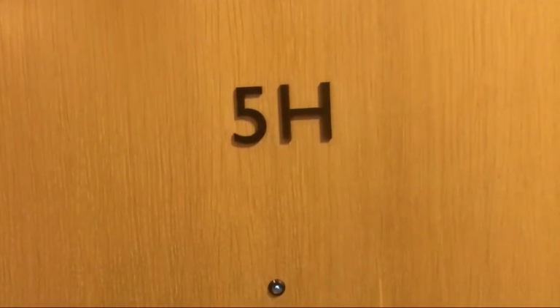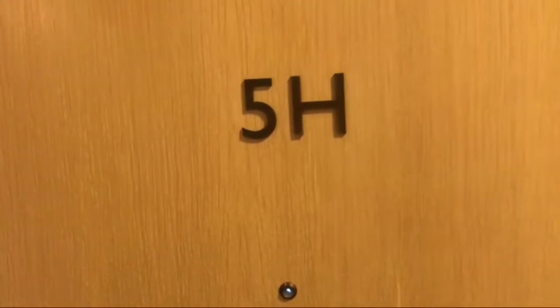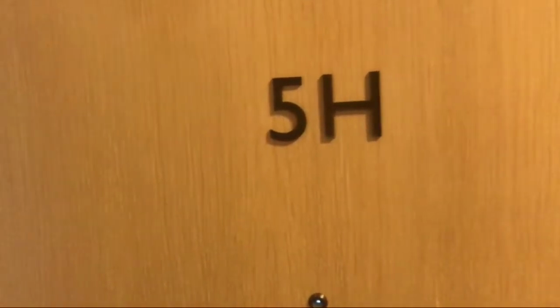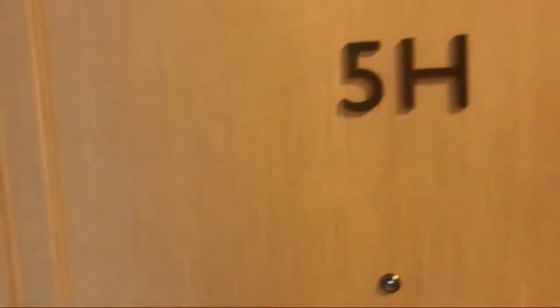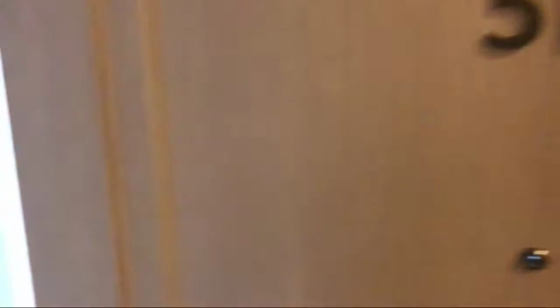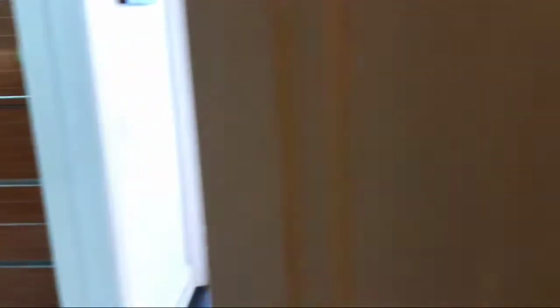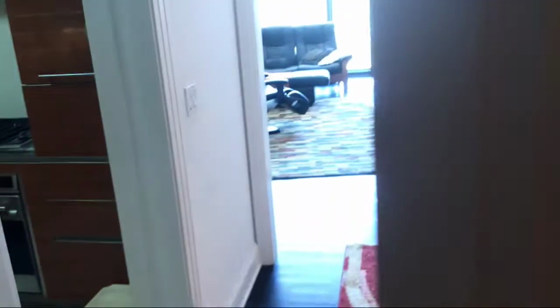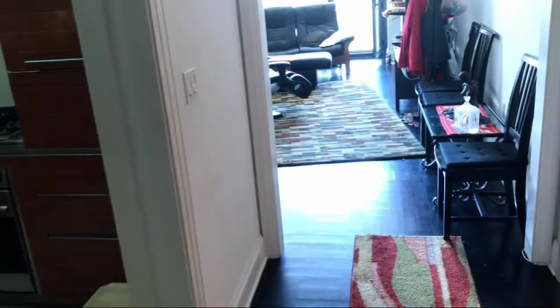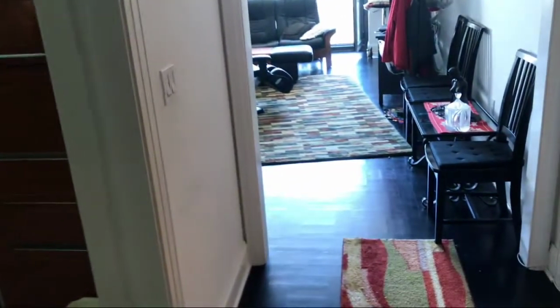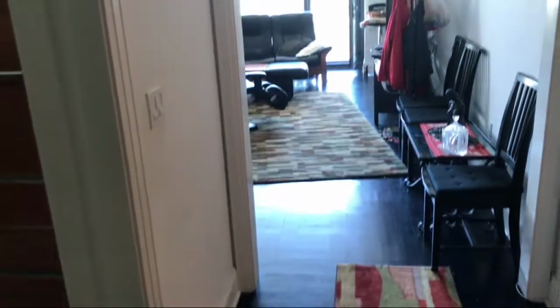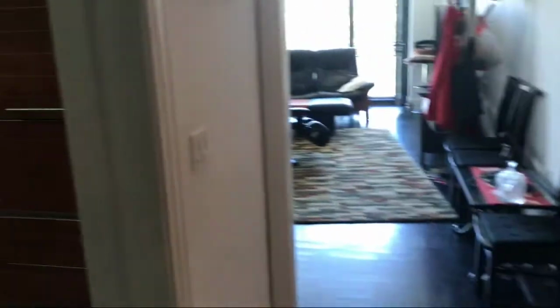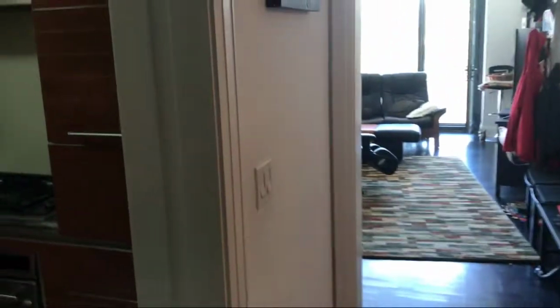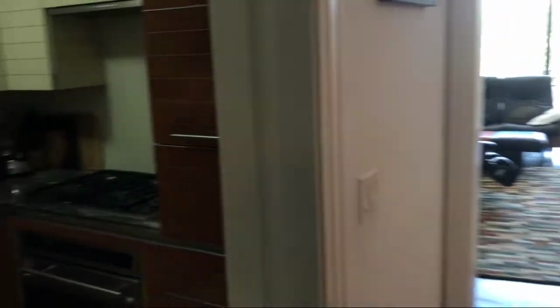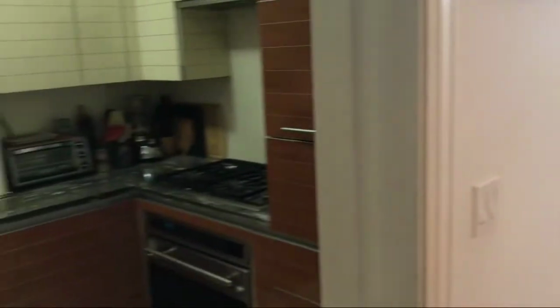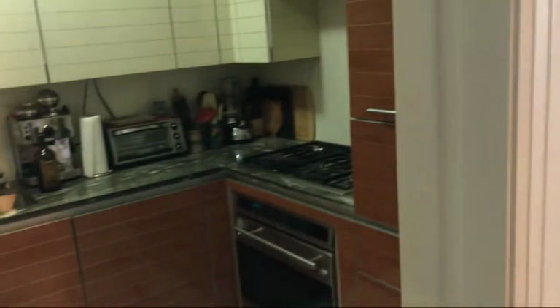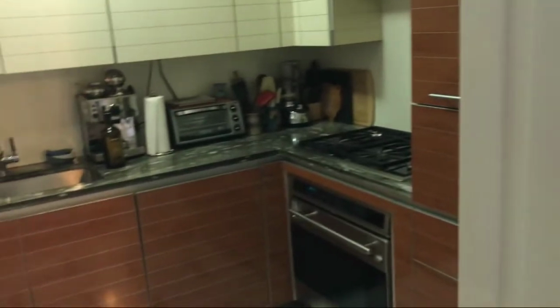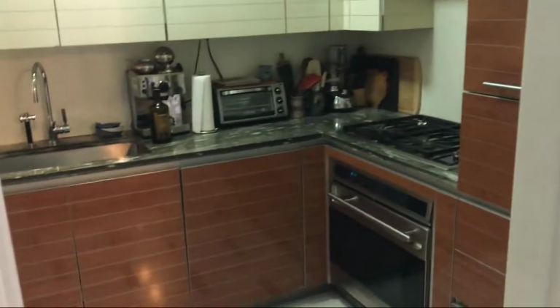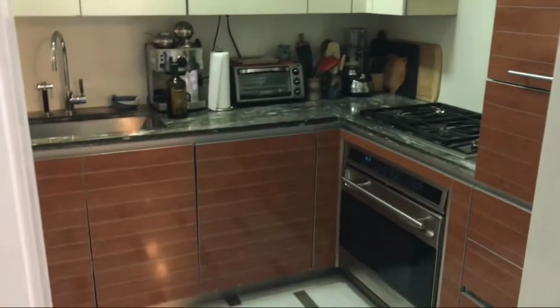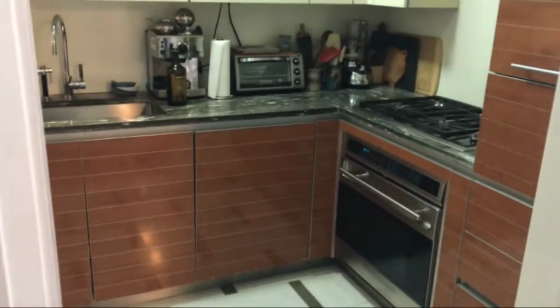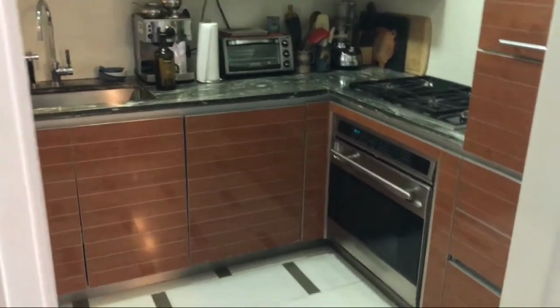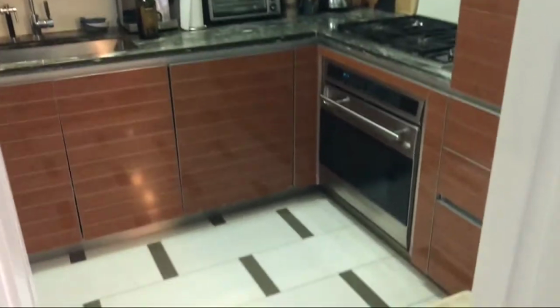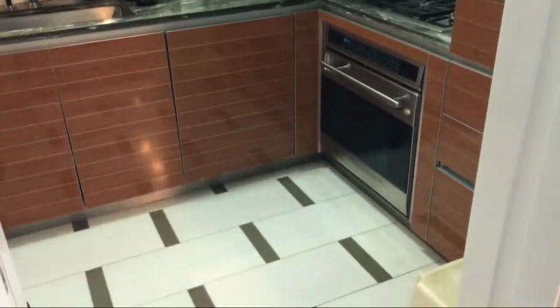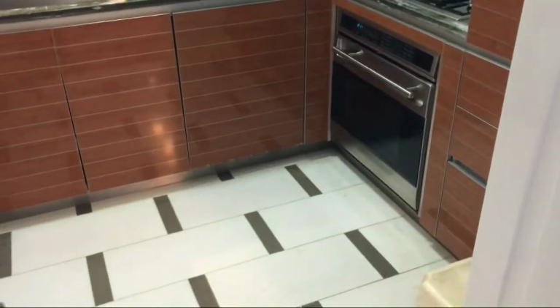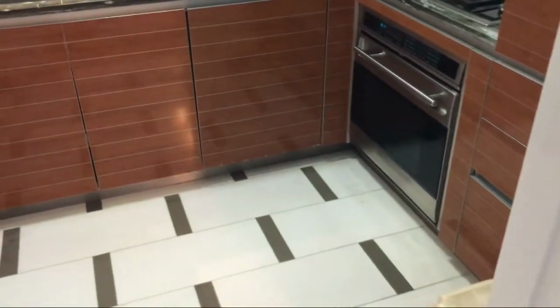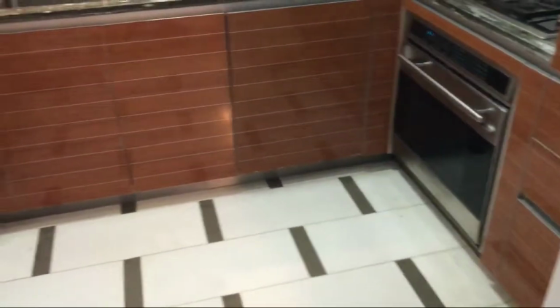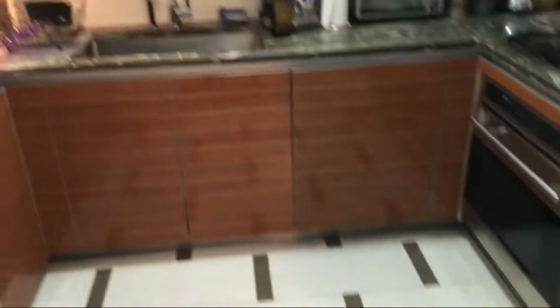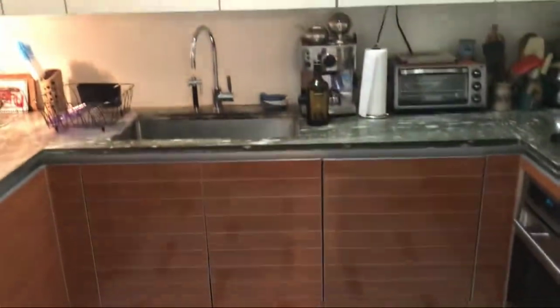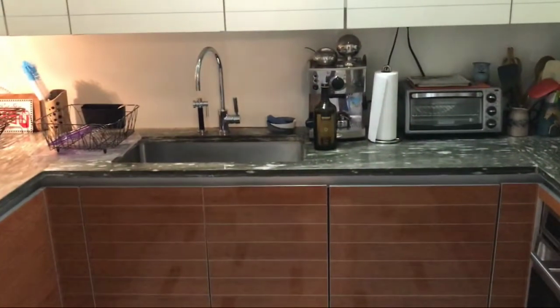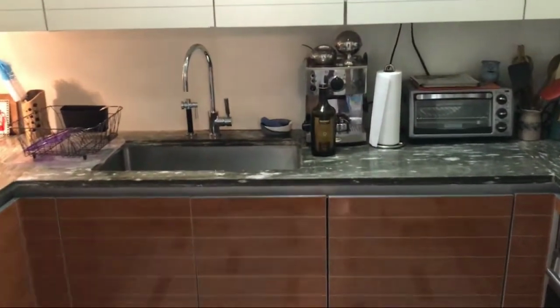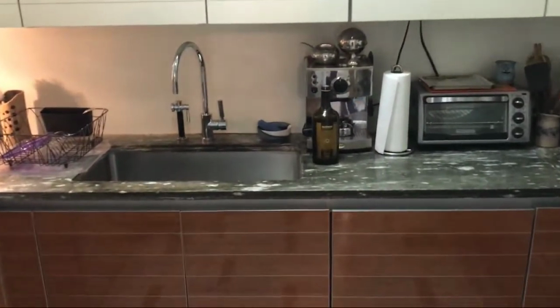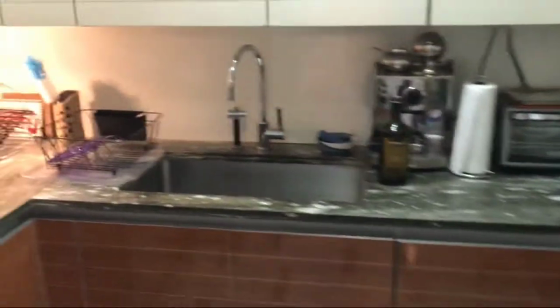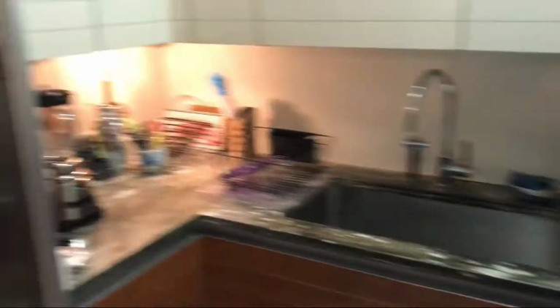Here we are in Apartment 5H. As we walk into this large three bedroom, three and a half bath, I'm going to turn to the left, and the first thing we see is the large walk-in kitchen, beautiful marble countertops.